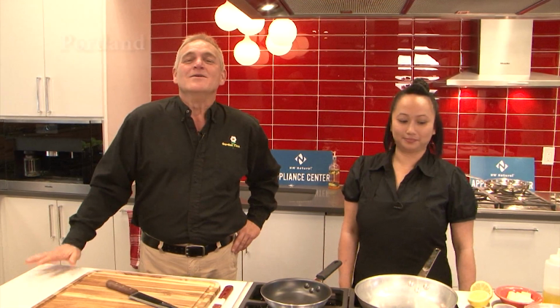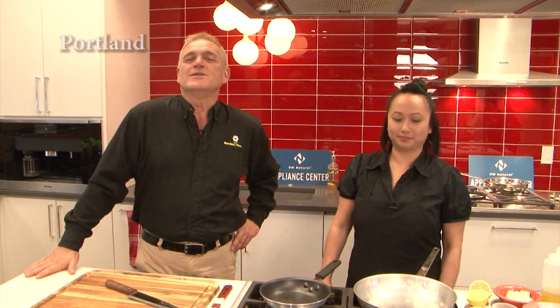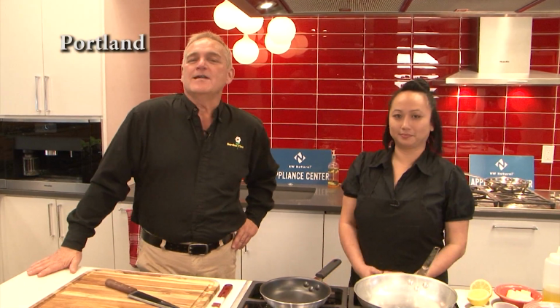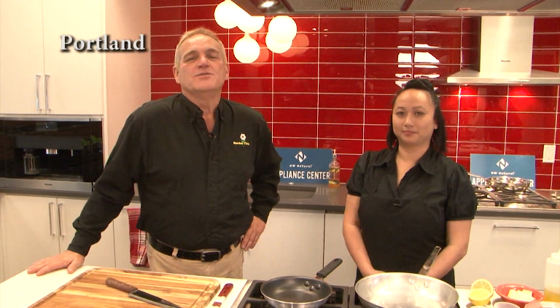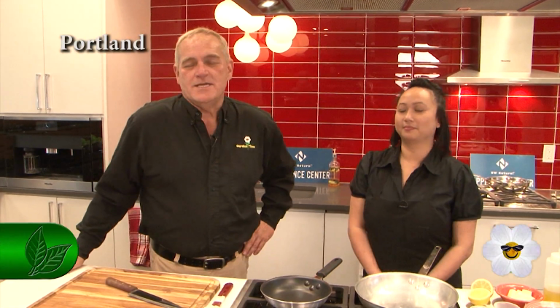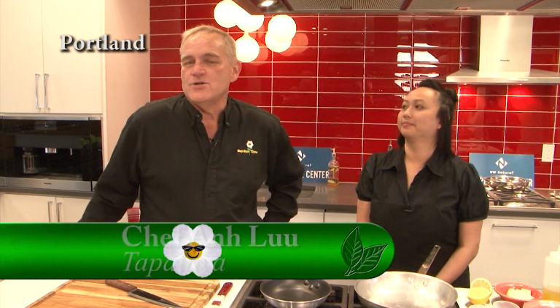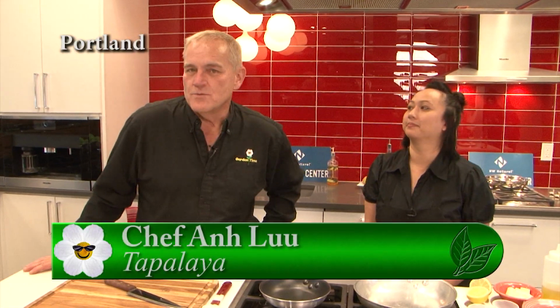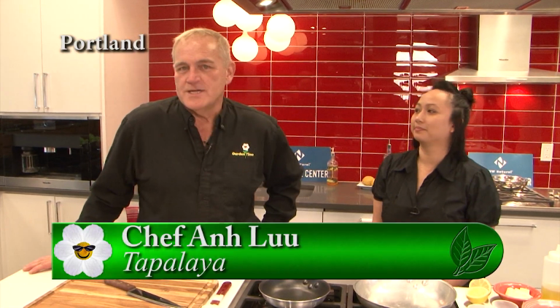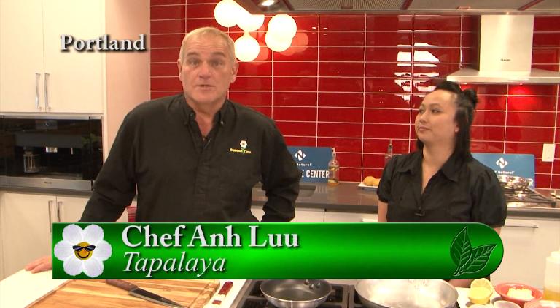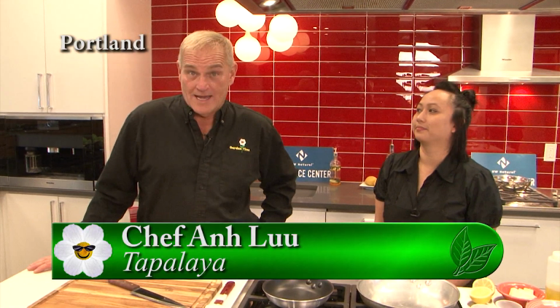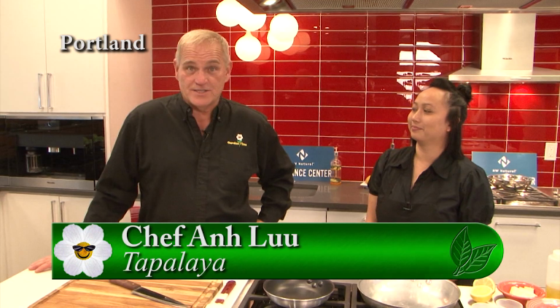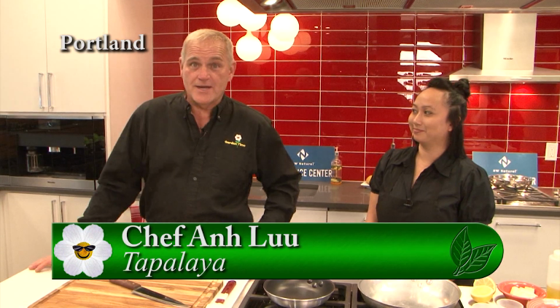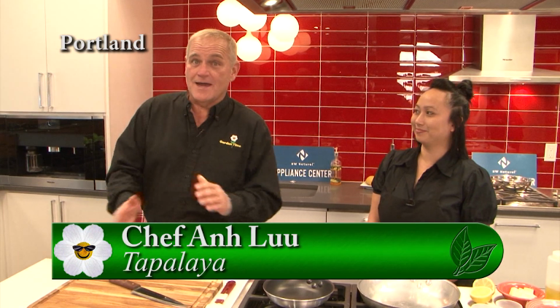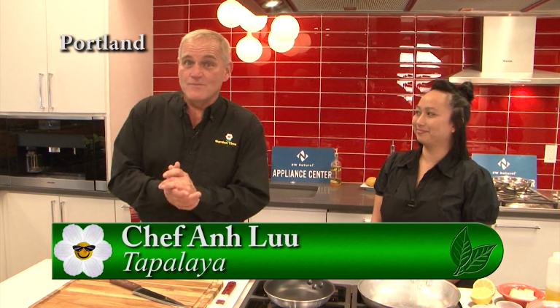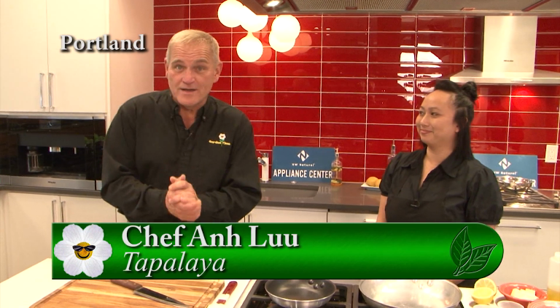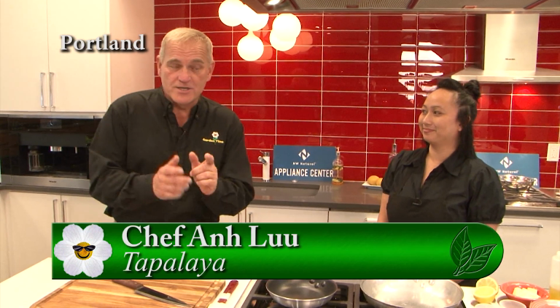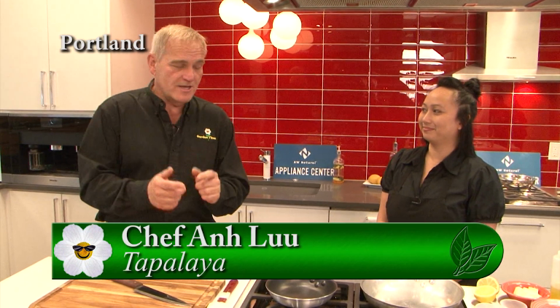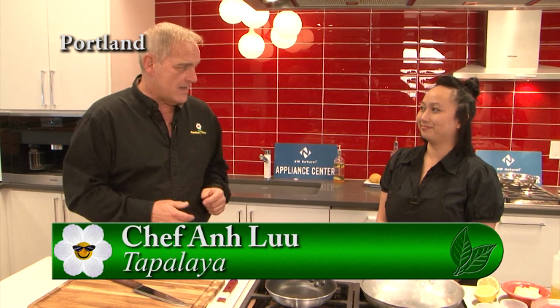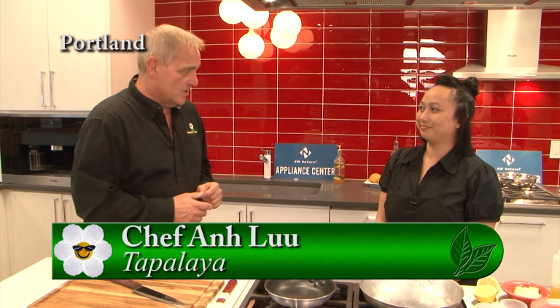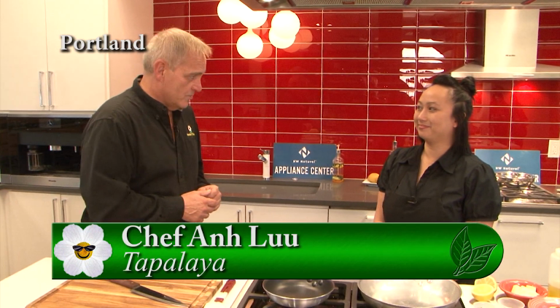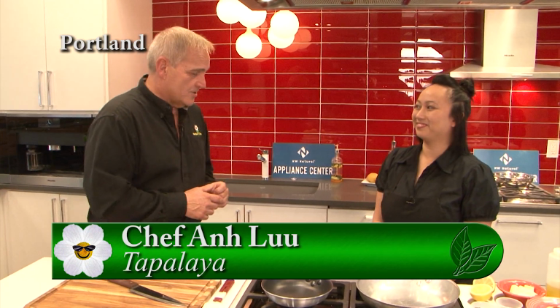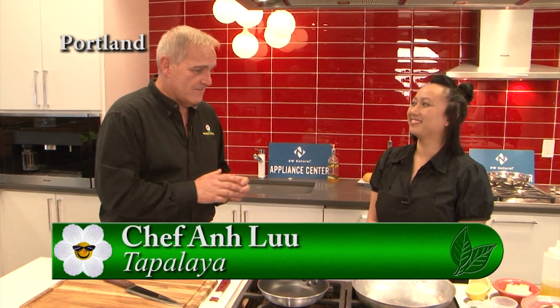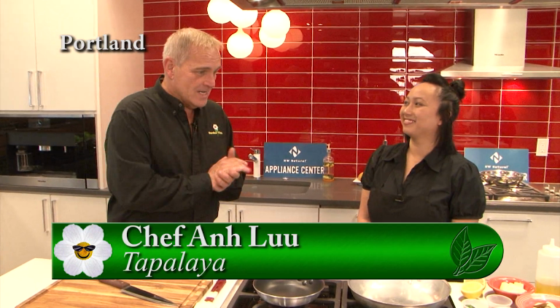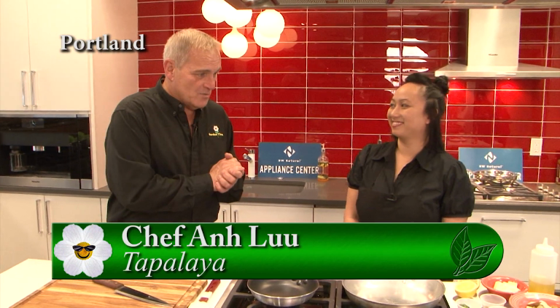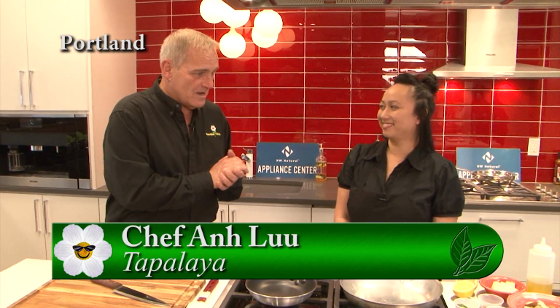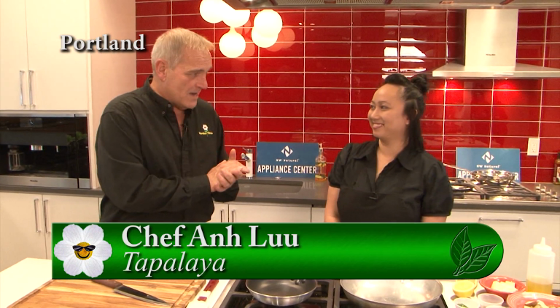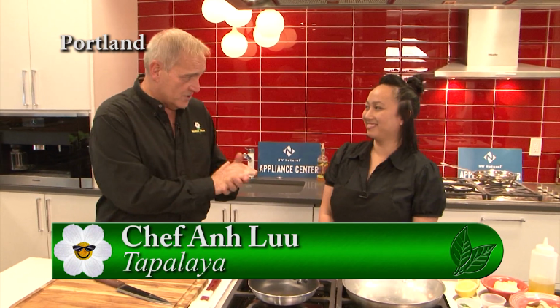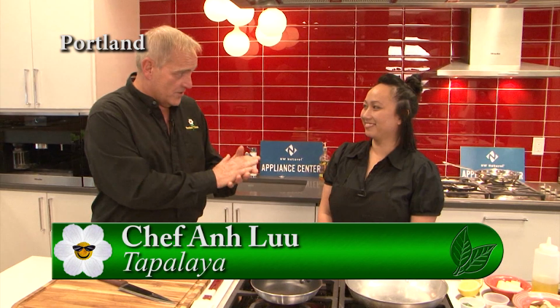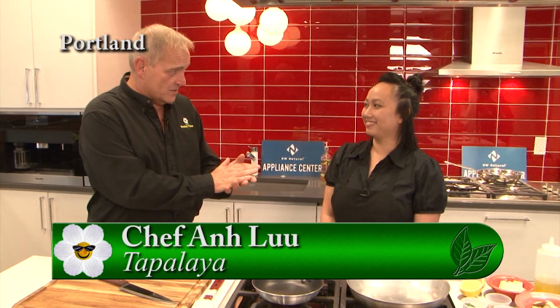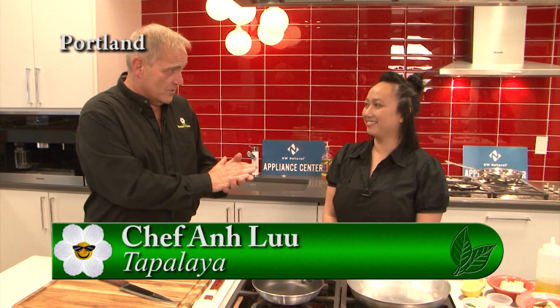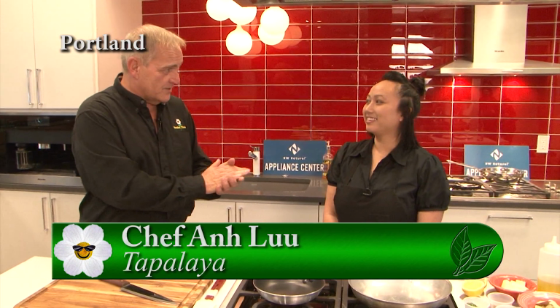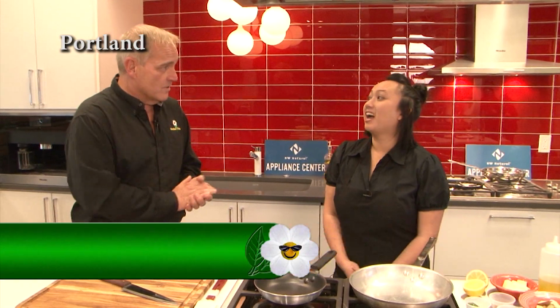Well, it is delightful to be here at Northwest Natural Appliance Center, and I am with Chef Anne Lu. Now, Chef, tell me about, first of all, your restaurant. Where is it that you work?